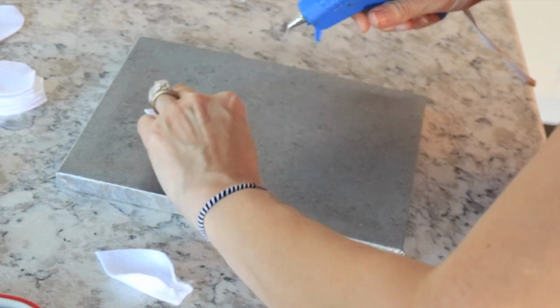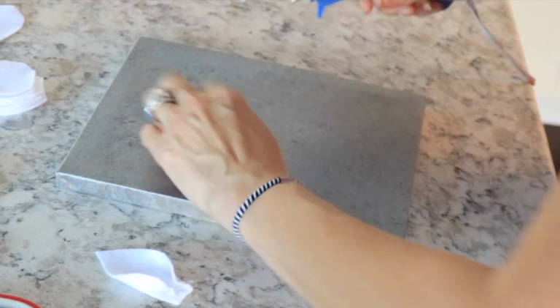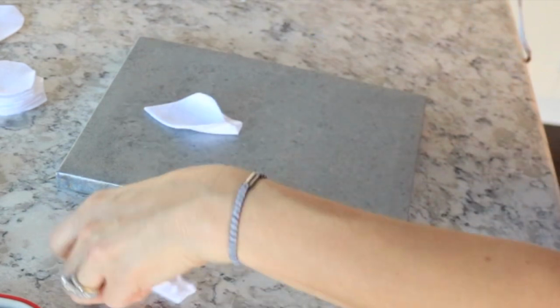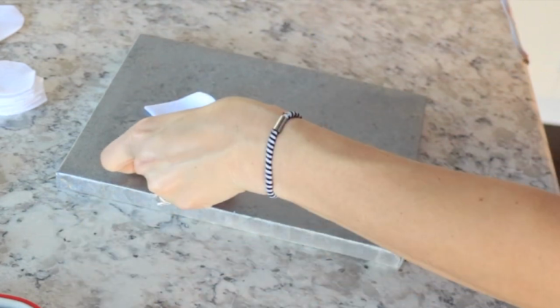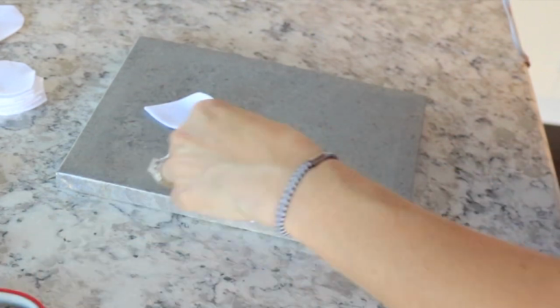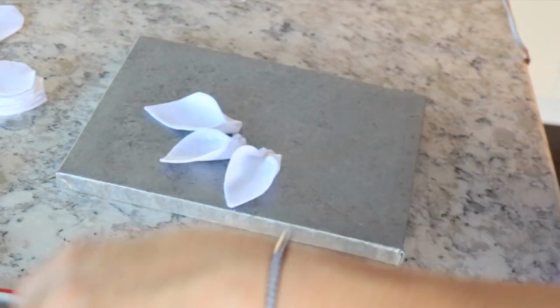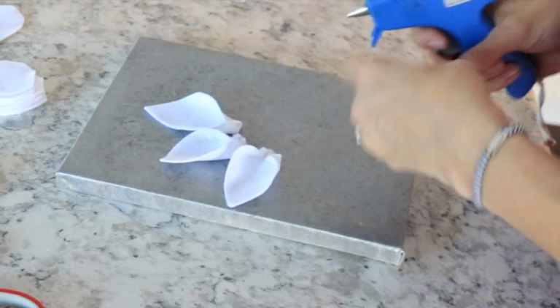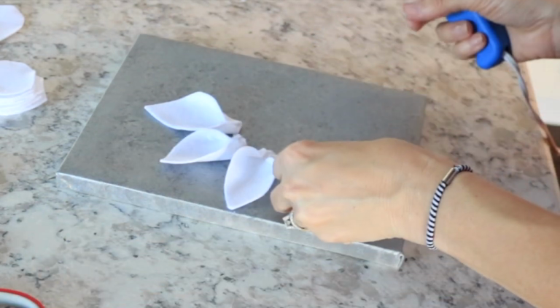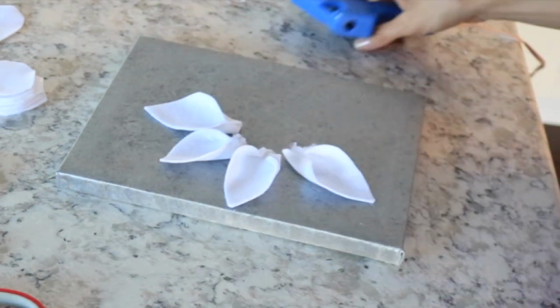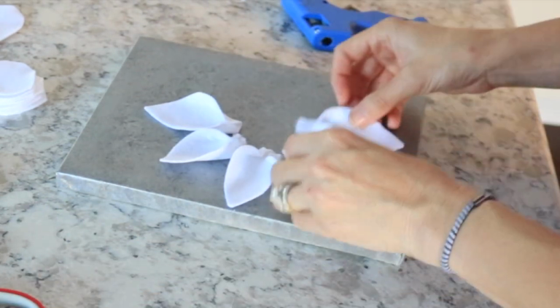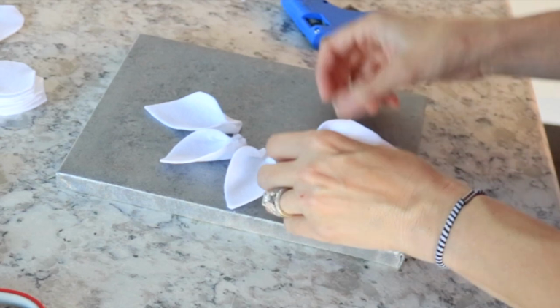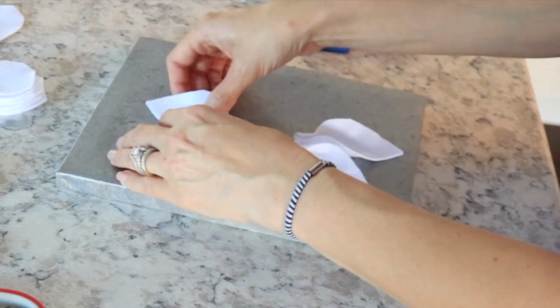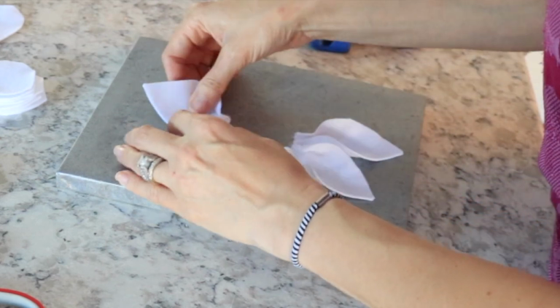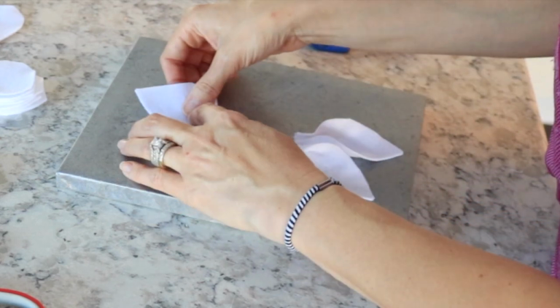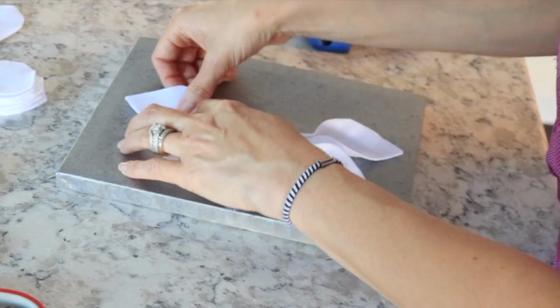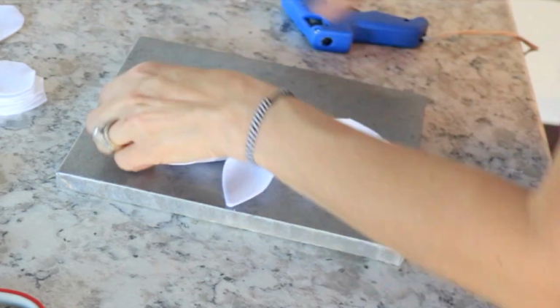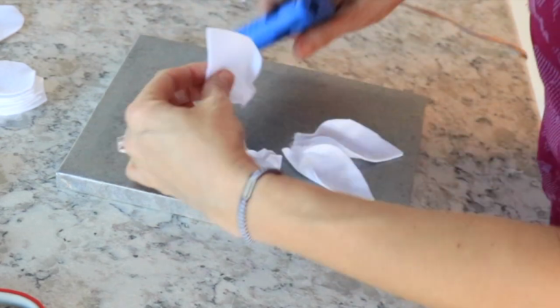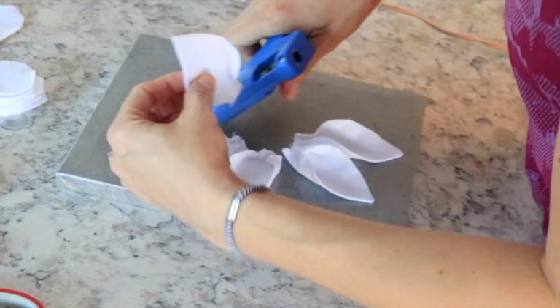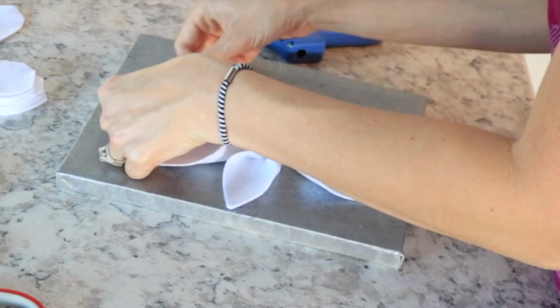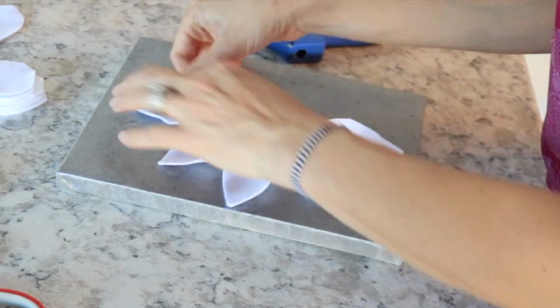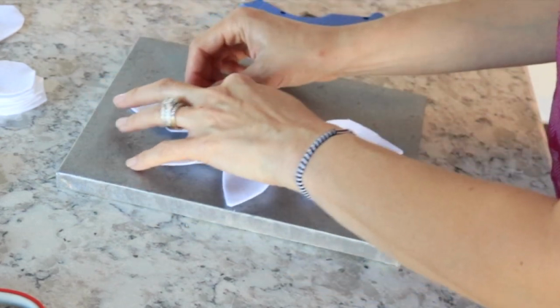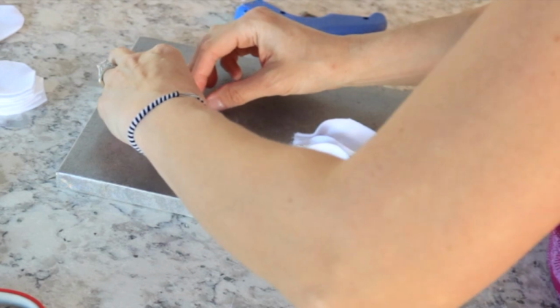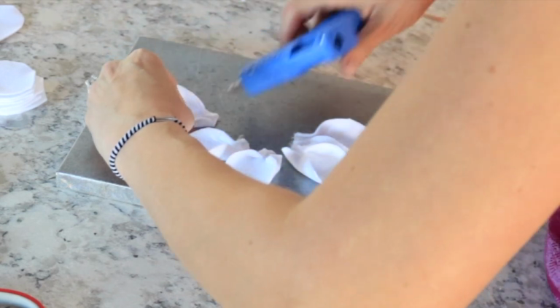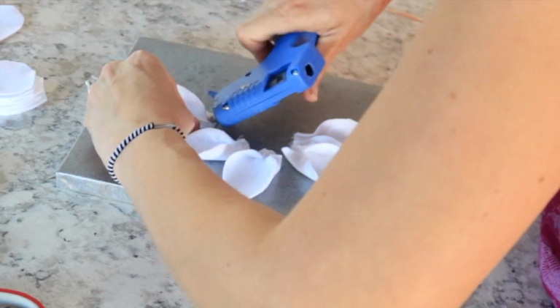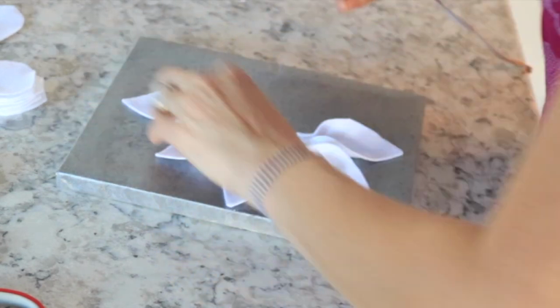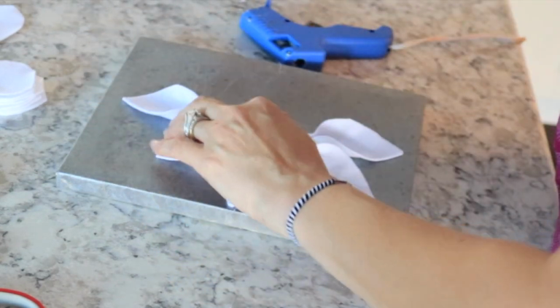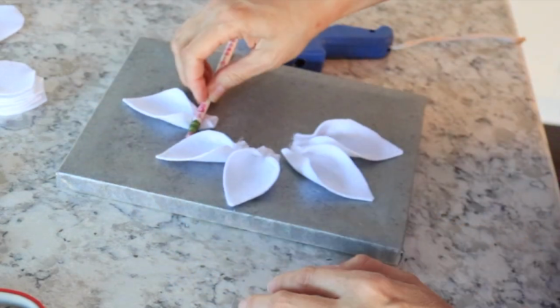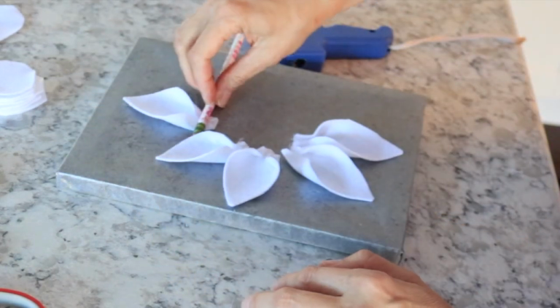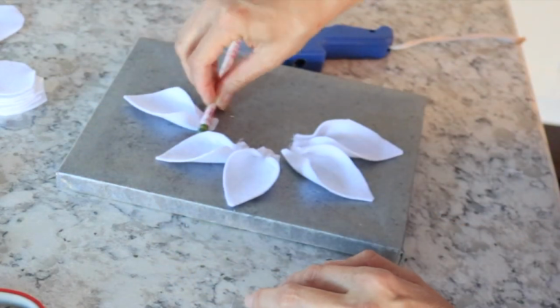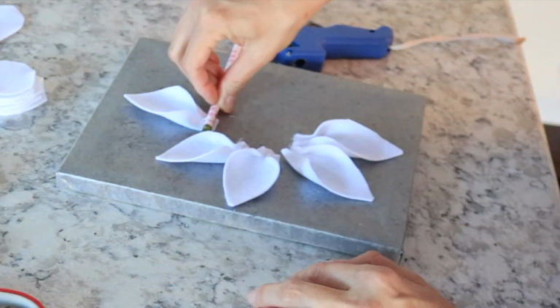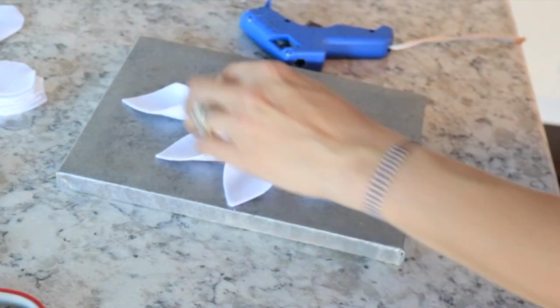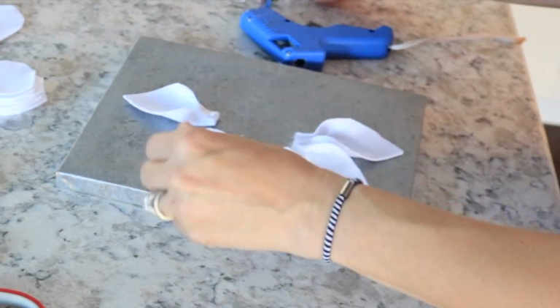I didn't use a ruler, but I tried to space the petals with equal parts on the top, bottom, and sides. I did have to move a couple of them to get them centered, but you could totally use a ruler or tape measure to get it perfect.